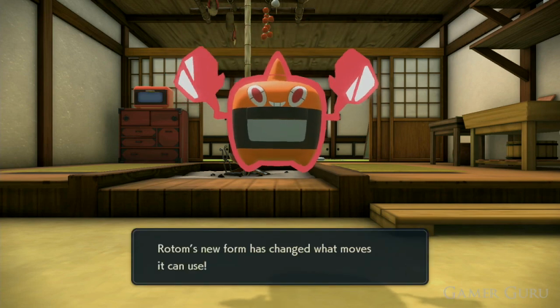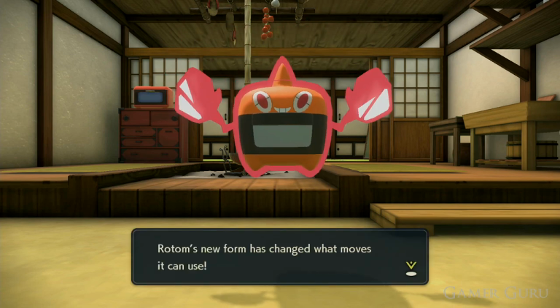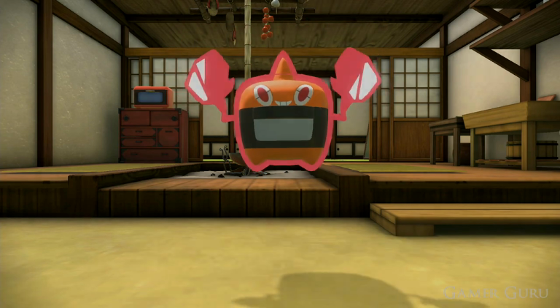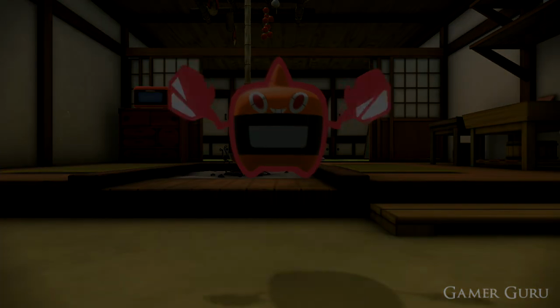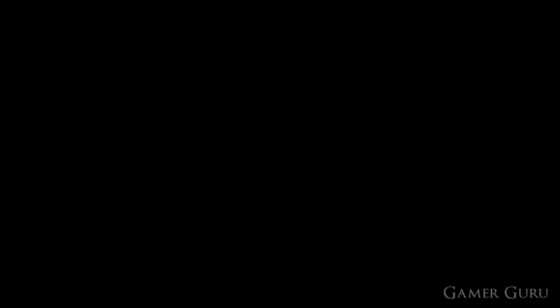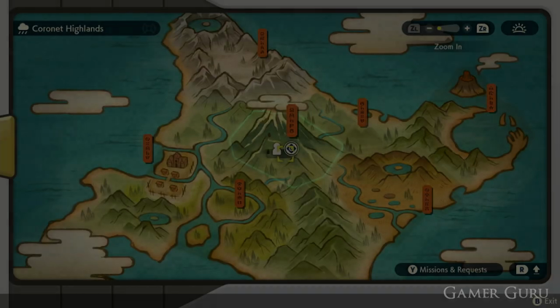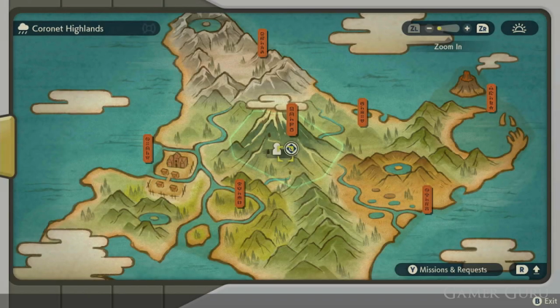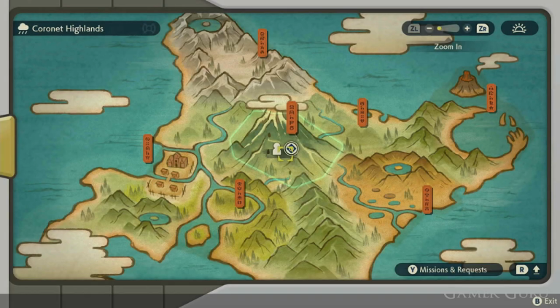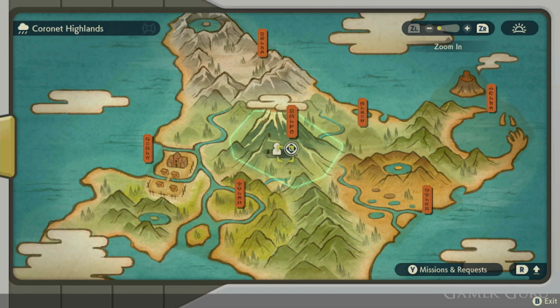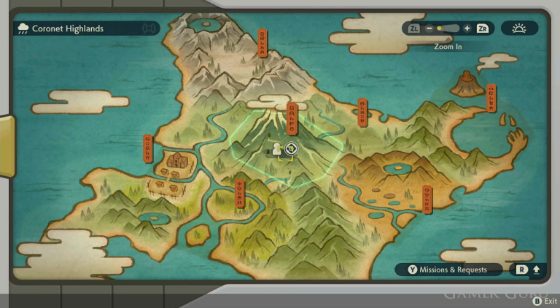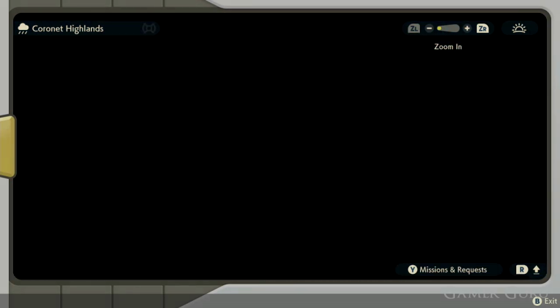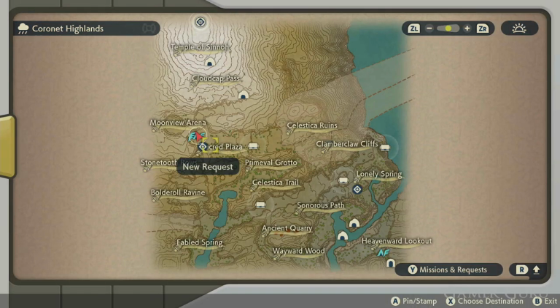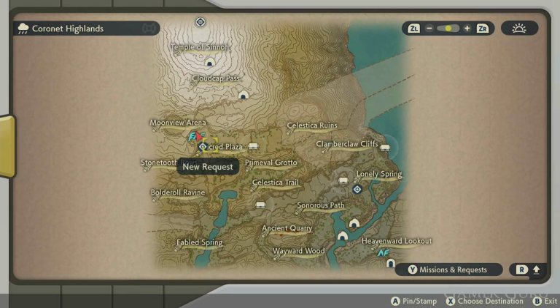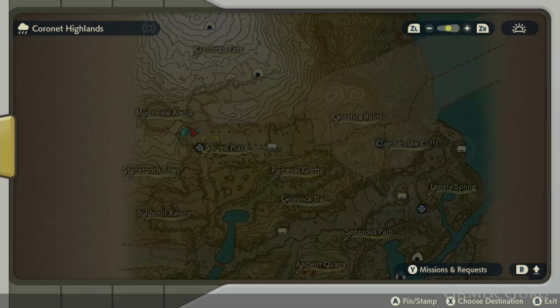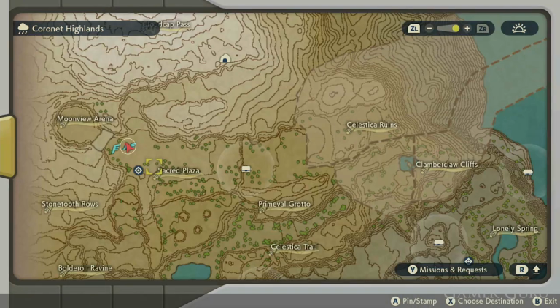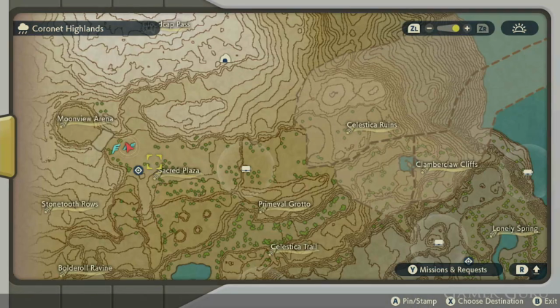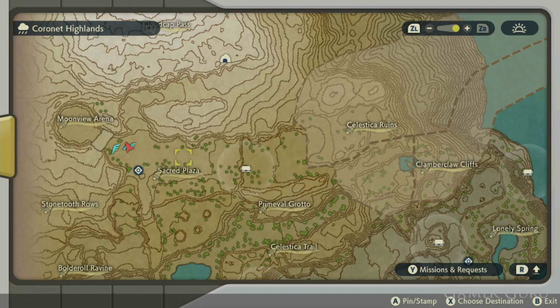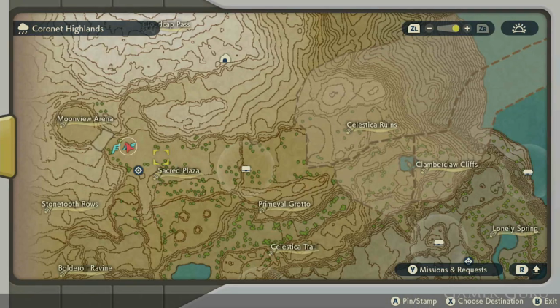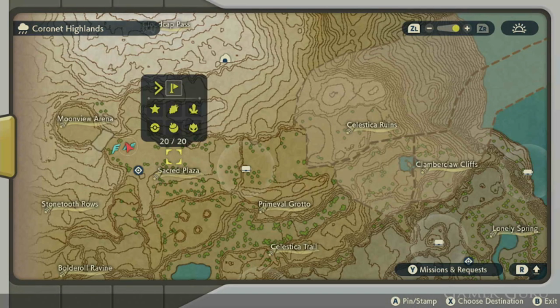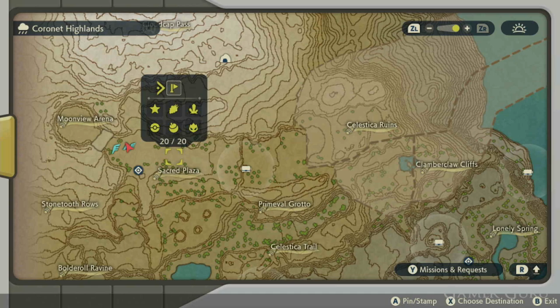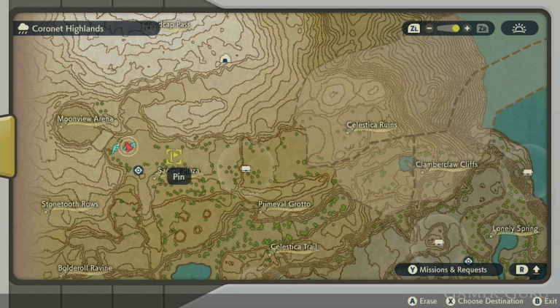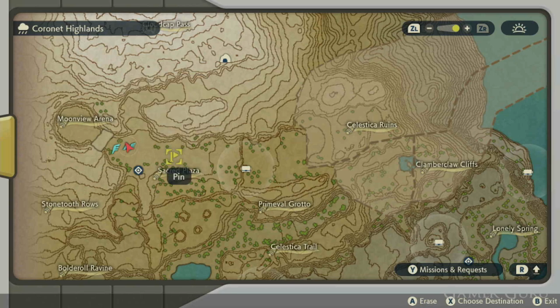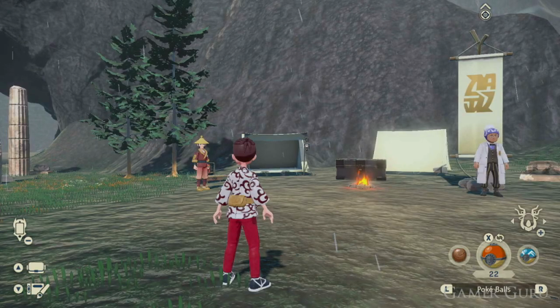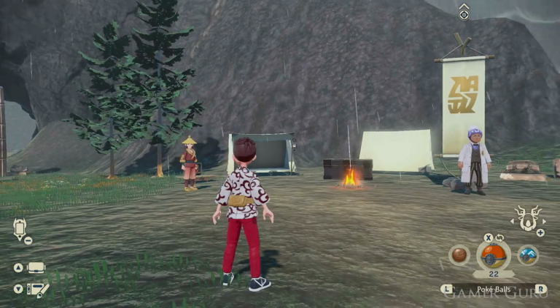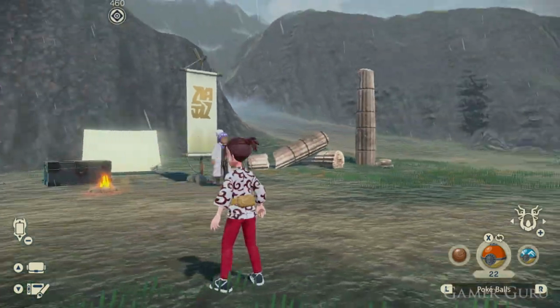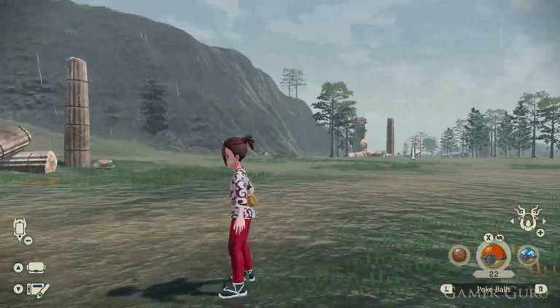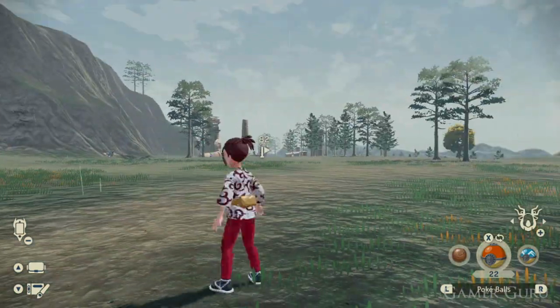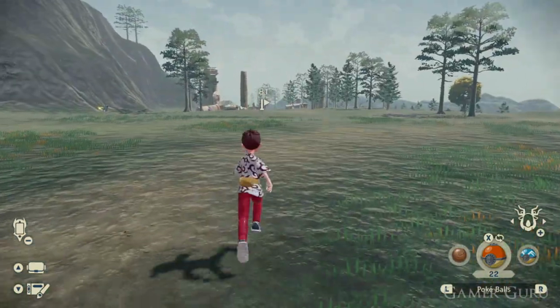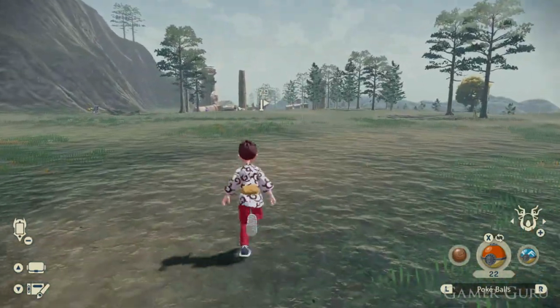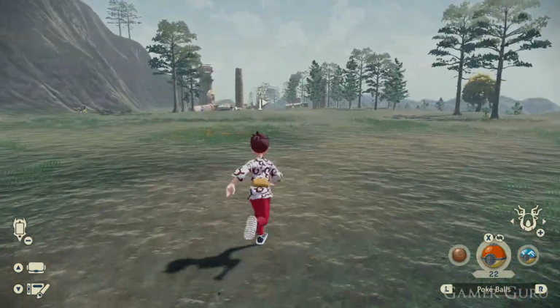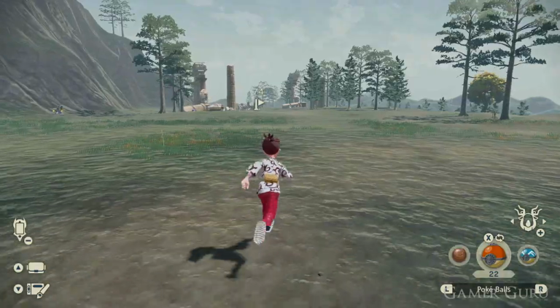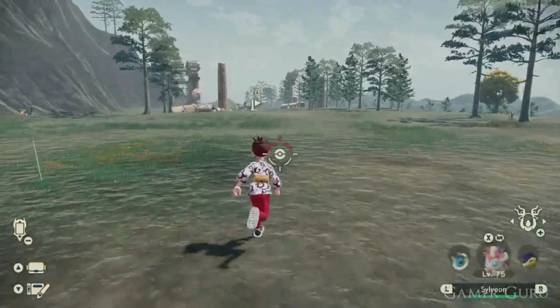The first thing we need is a Rotom itself. To catch one, go to the Coronet Highlands, which is the fourth area we visit in the game. Once in the Highlands, go to the Sacred Plaza and there will be a bunch of Rotom normally around there.